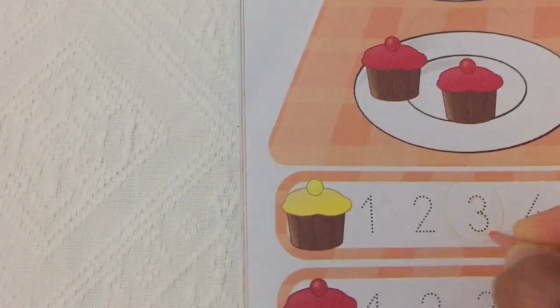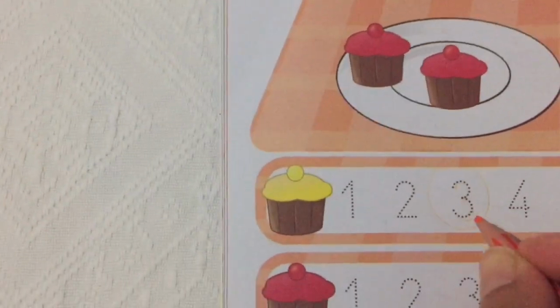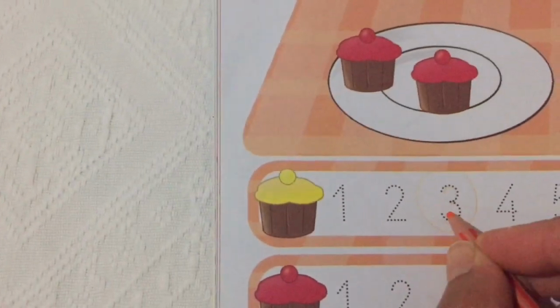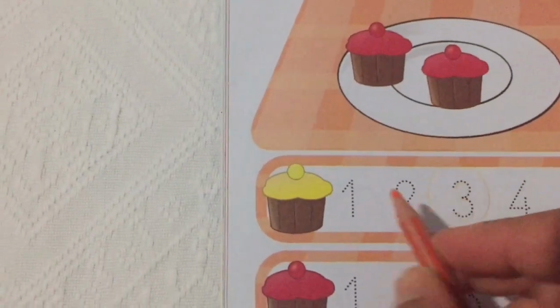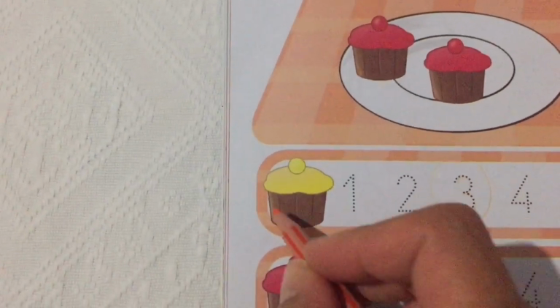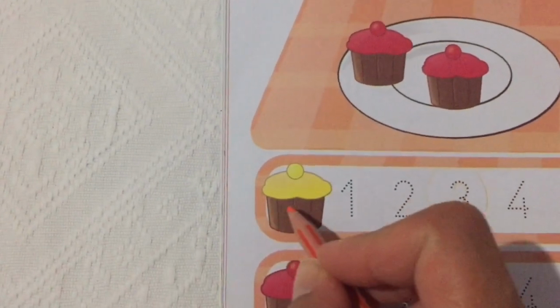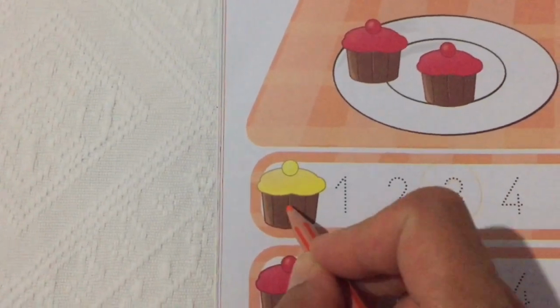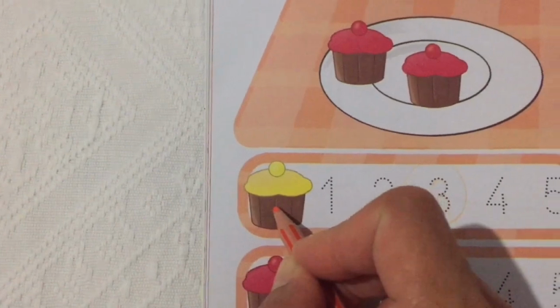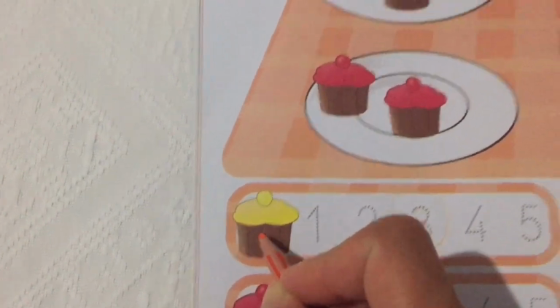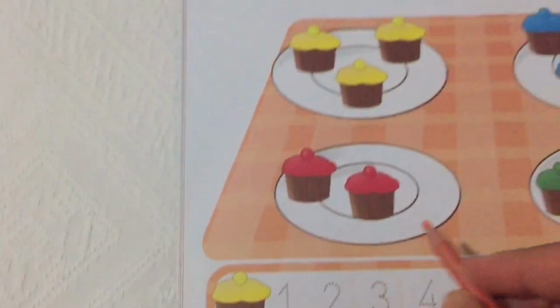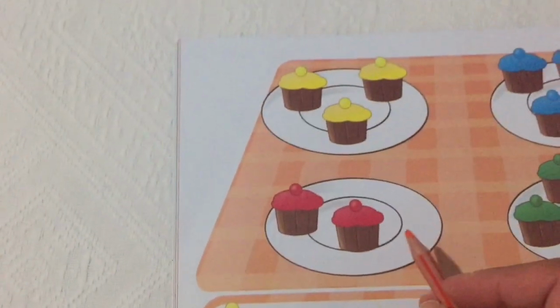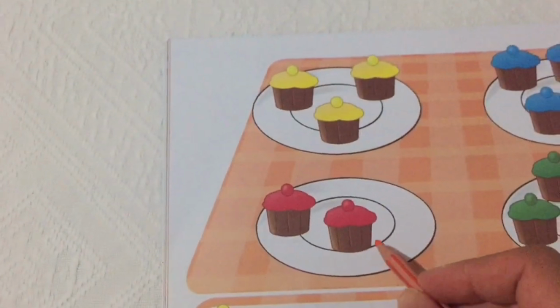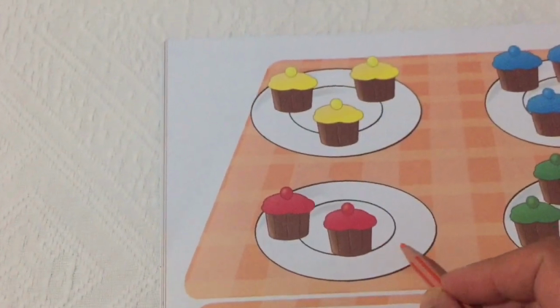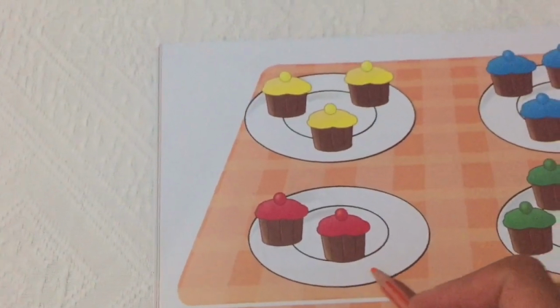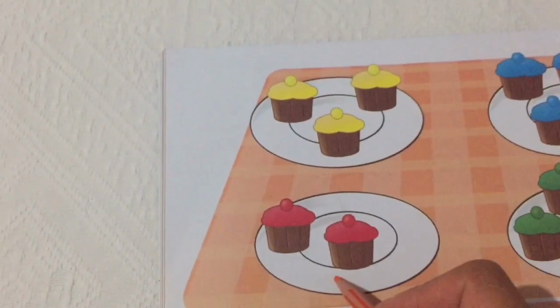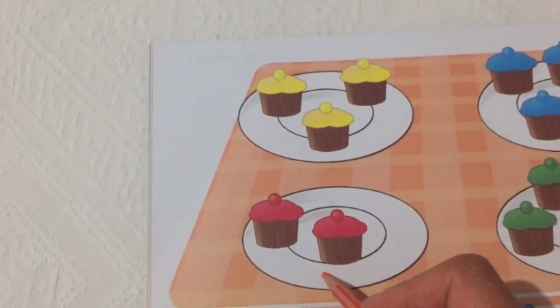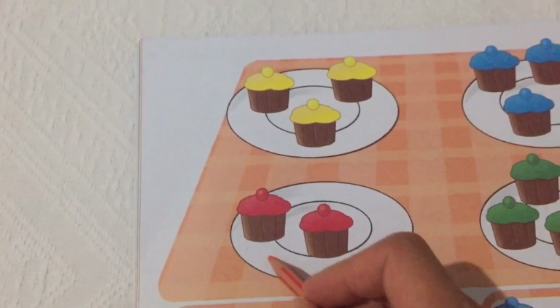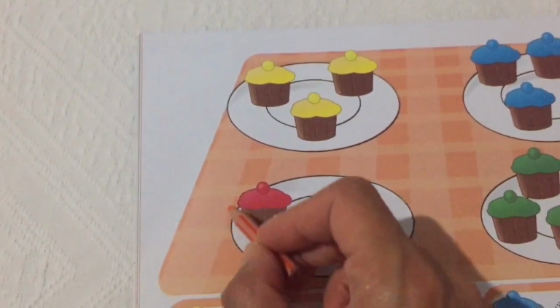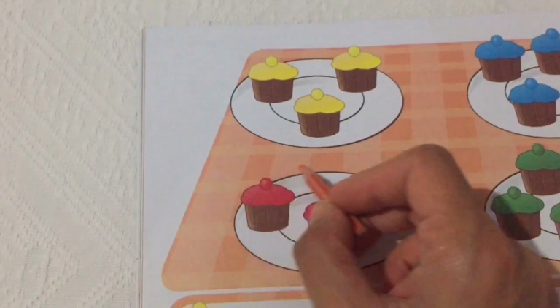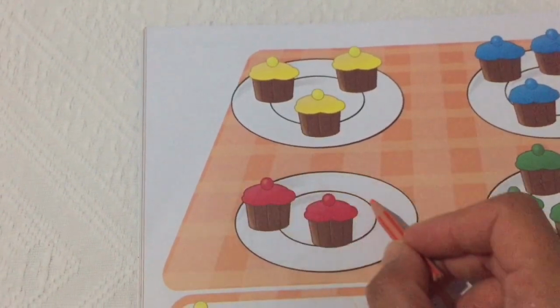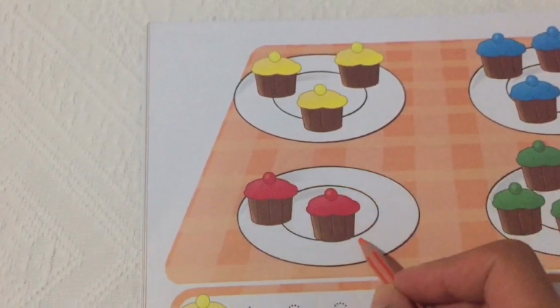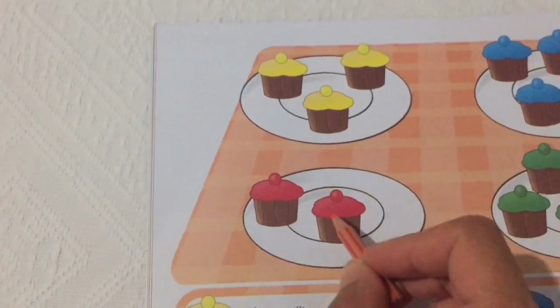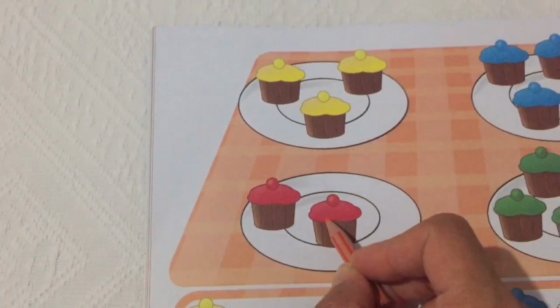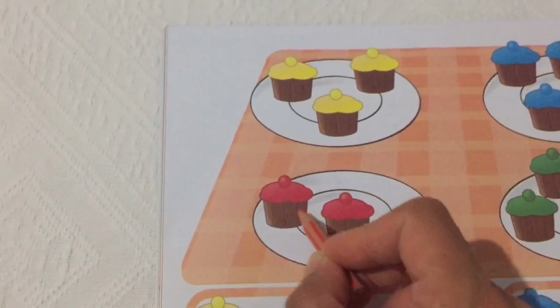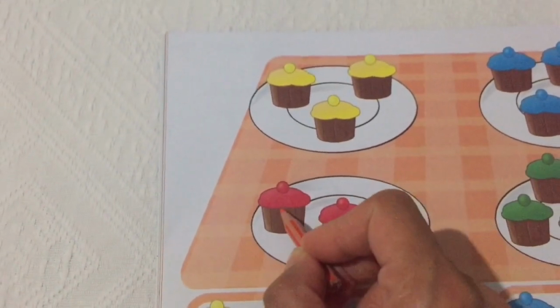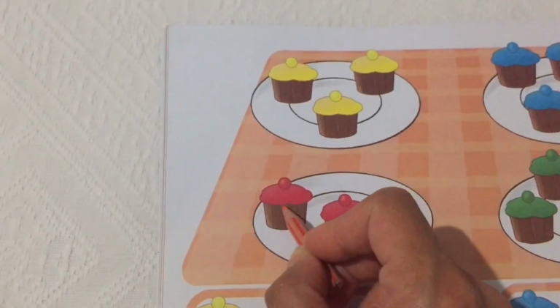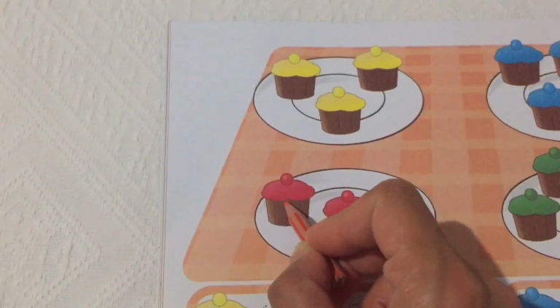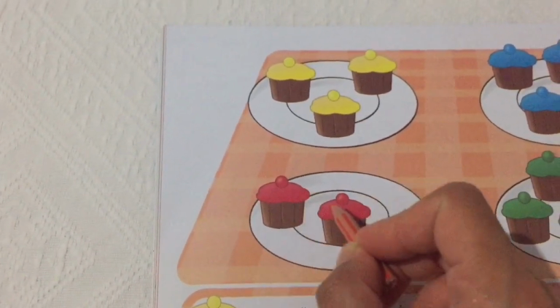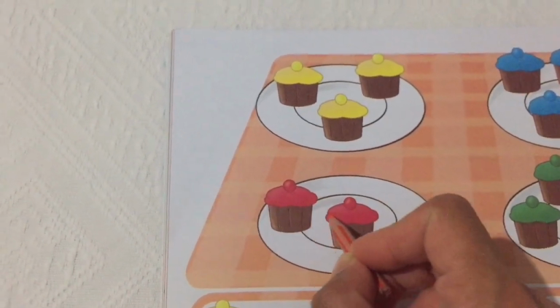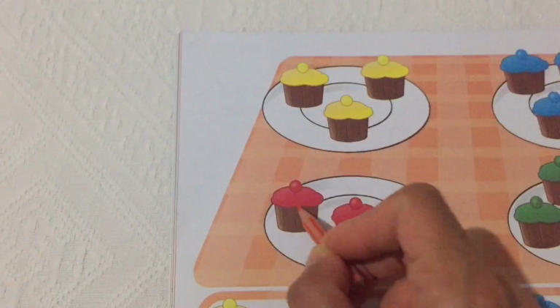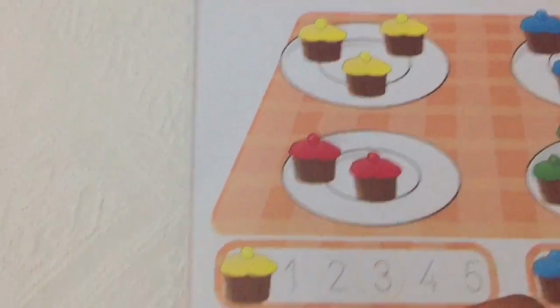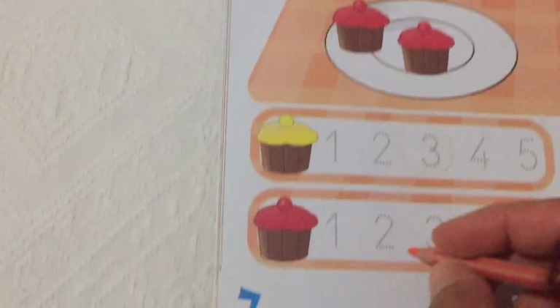Three yellow cakes. Look, how many red cakes are there? One, two. Two red cakes.